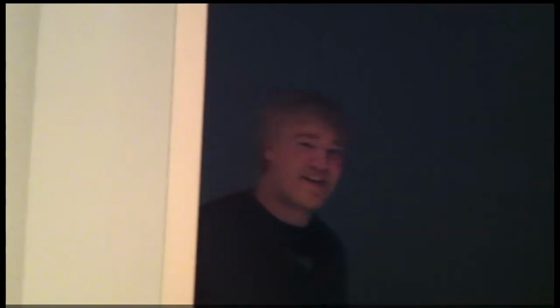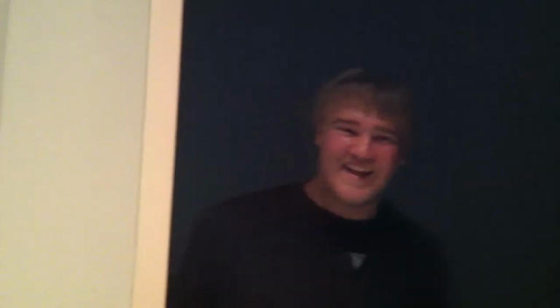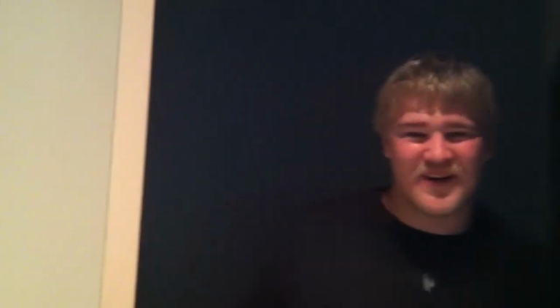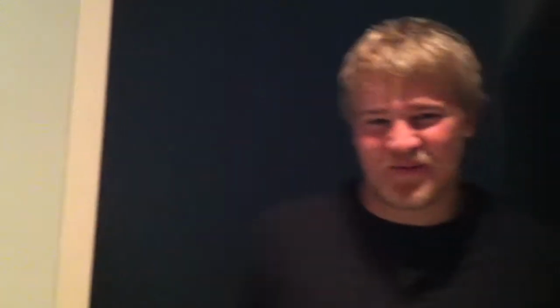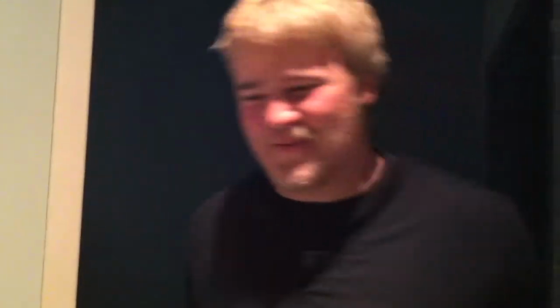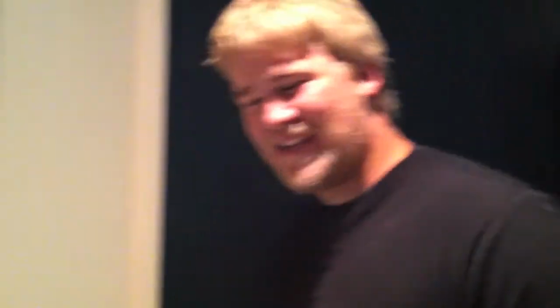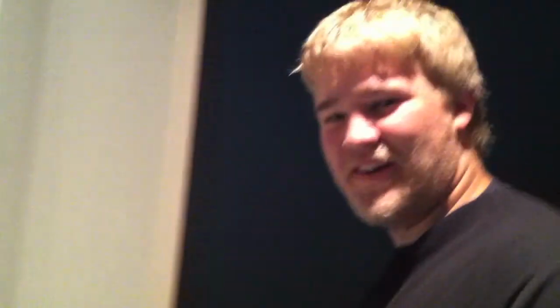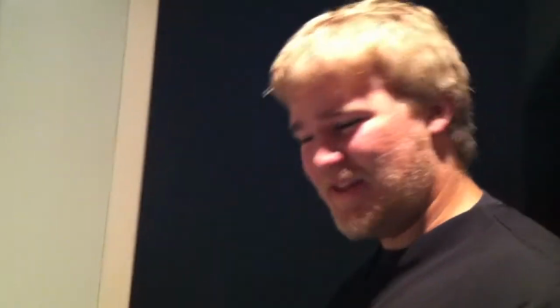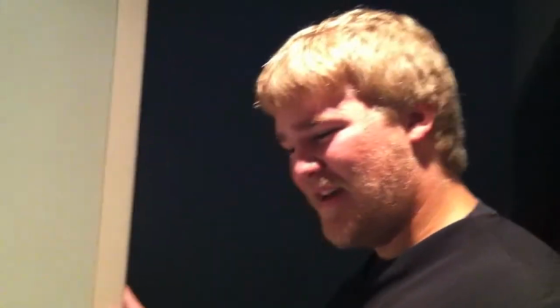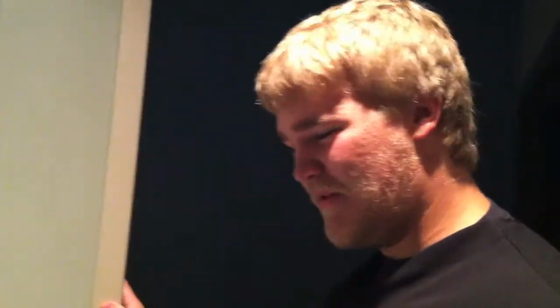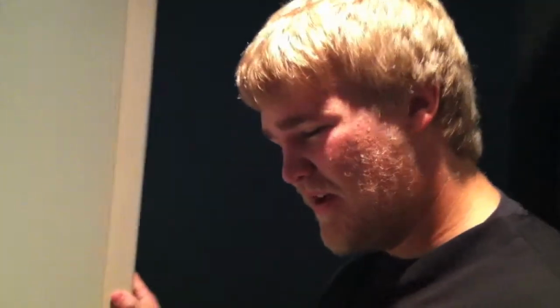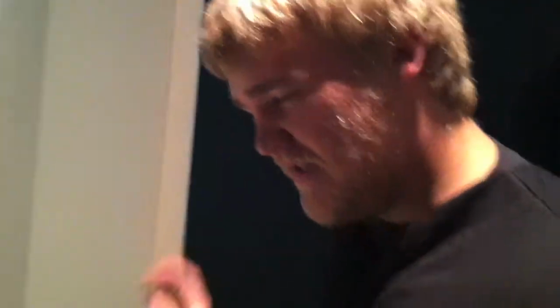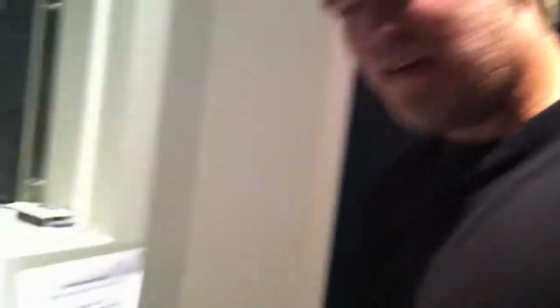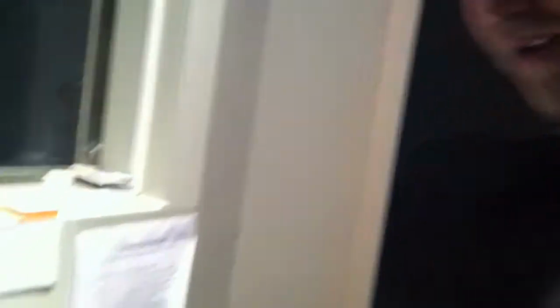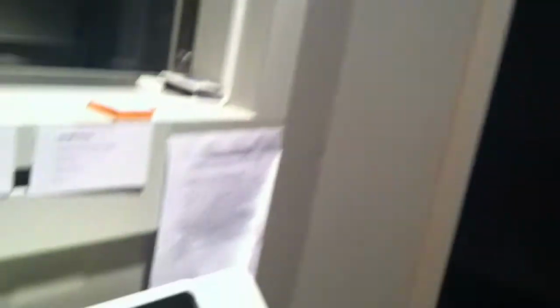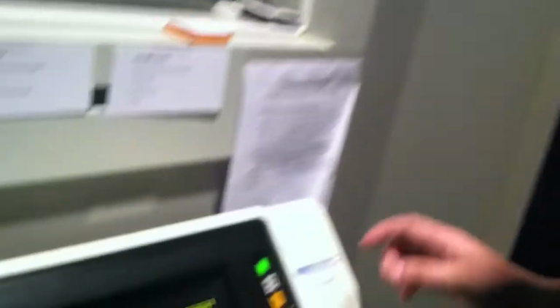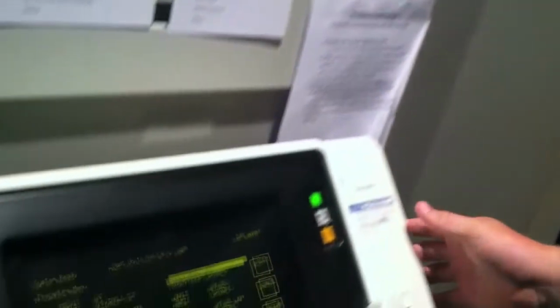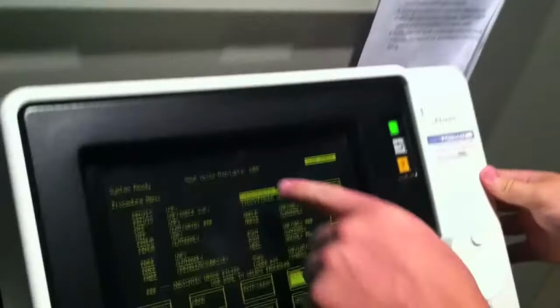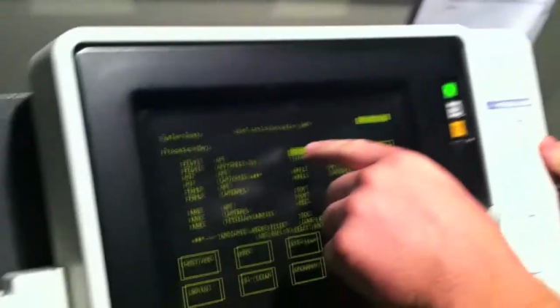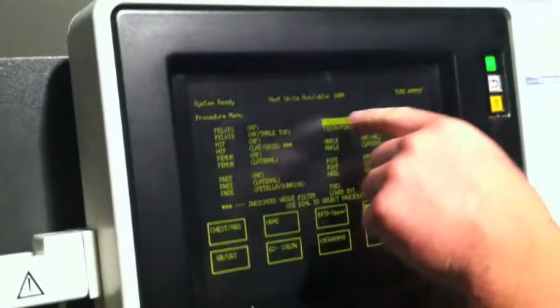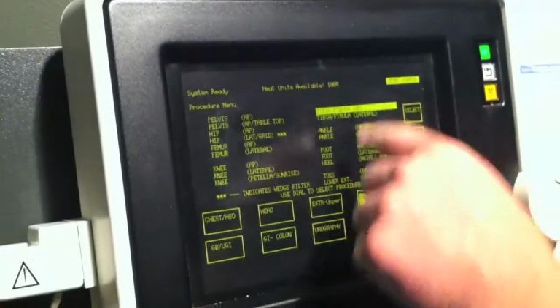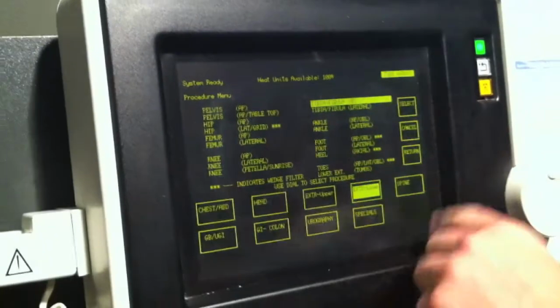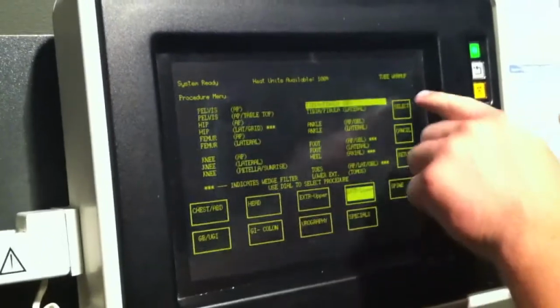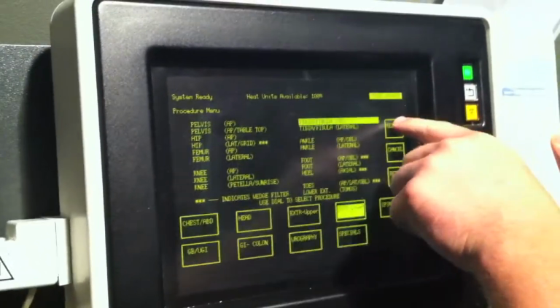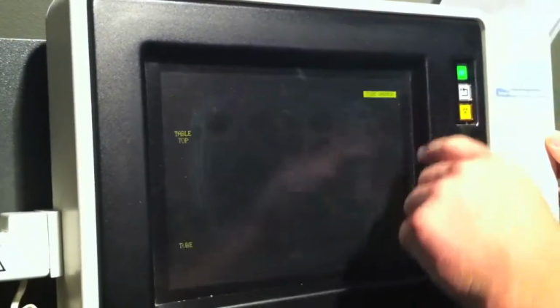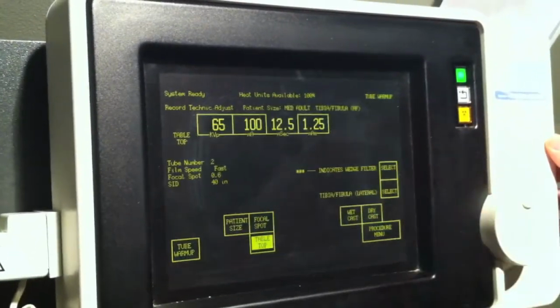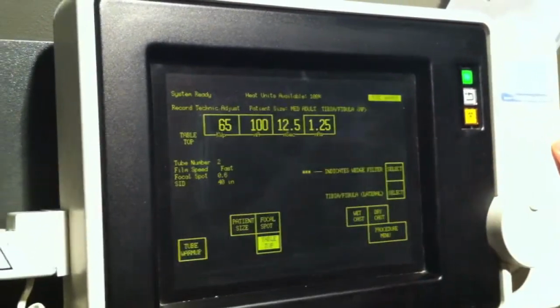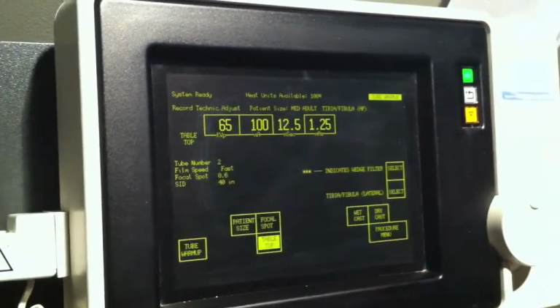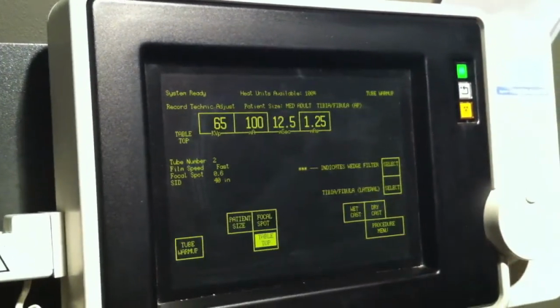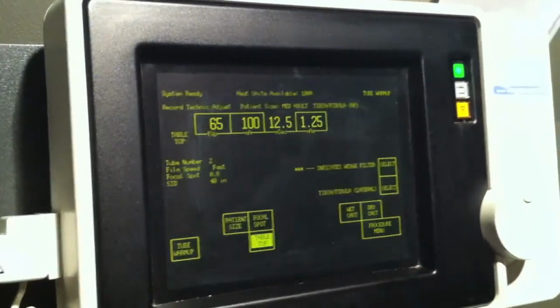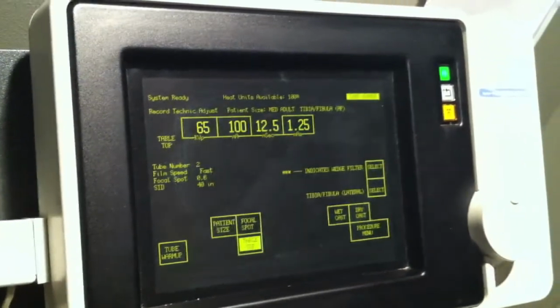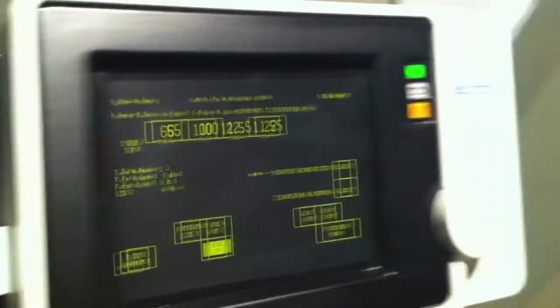And now we're going to perform an x-ray of the tibia and fibula. So I go on the control panel here, select tibia and fibula, select, and now we'll go out and perform it.